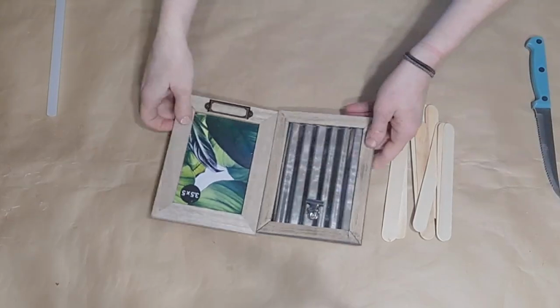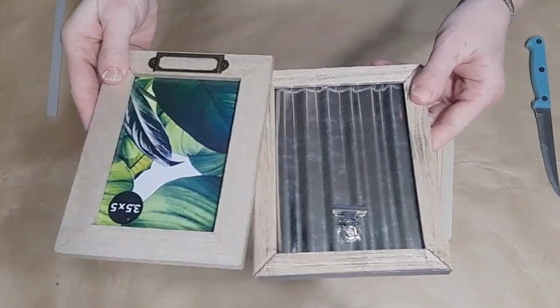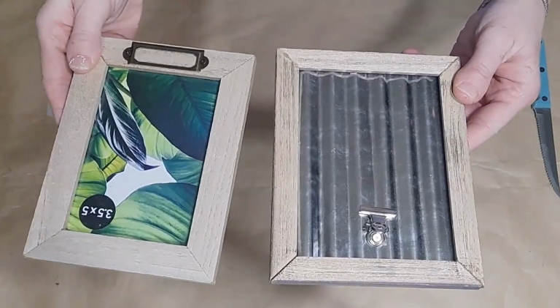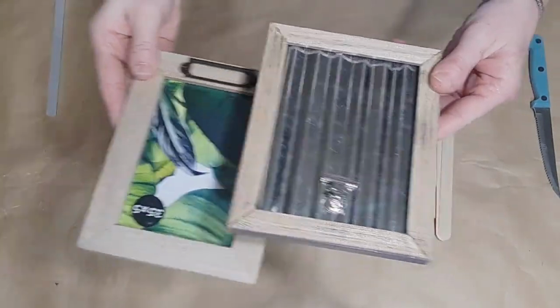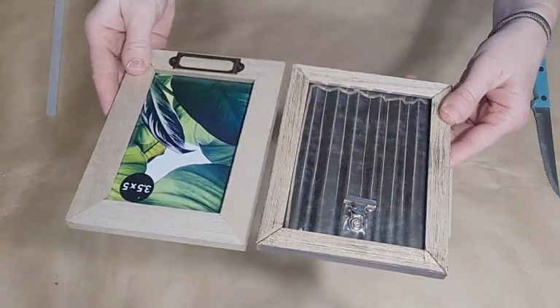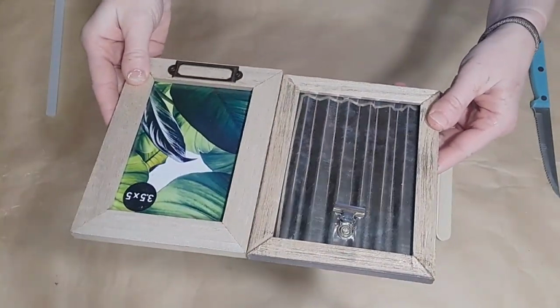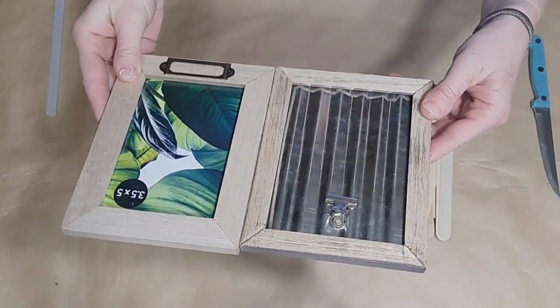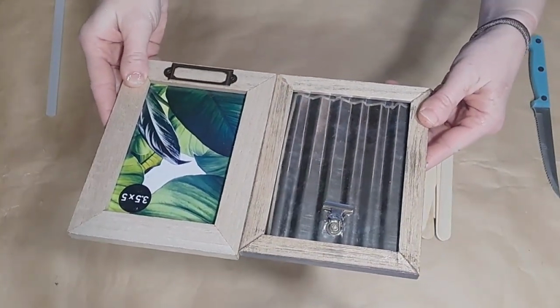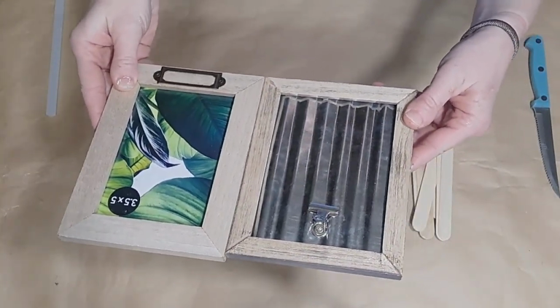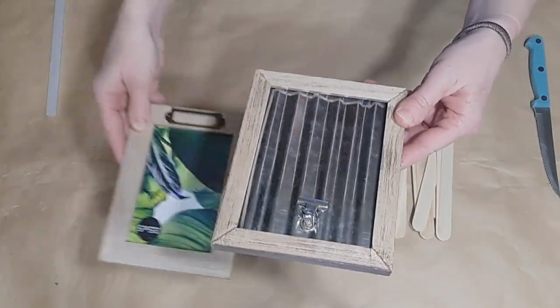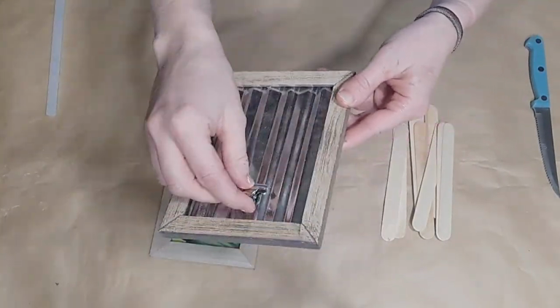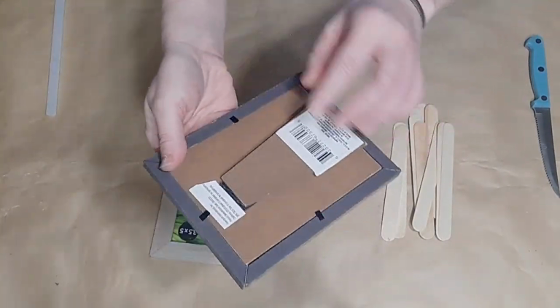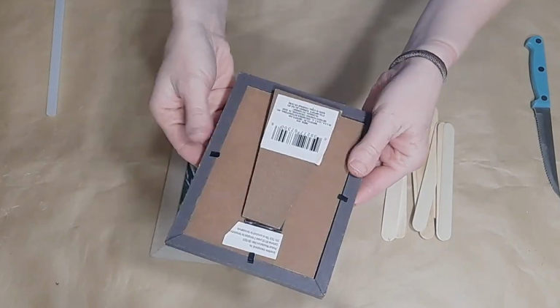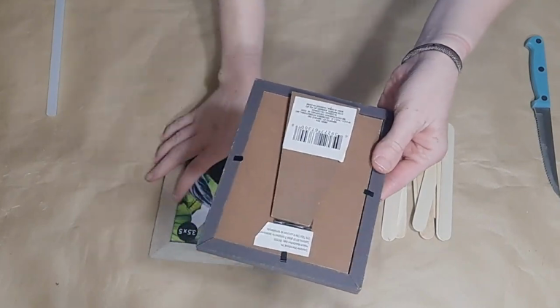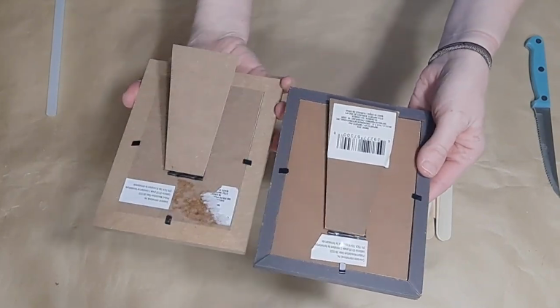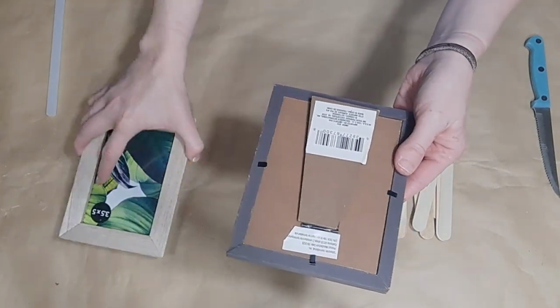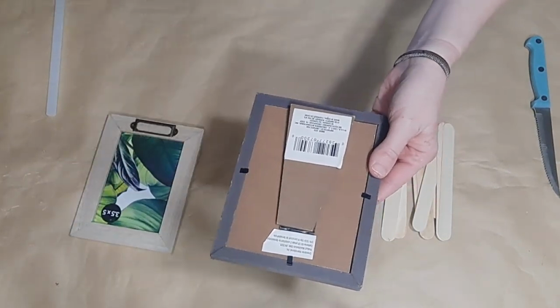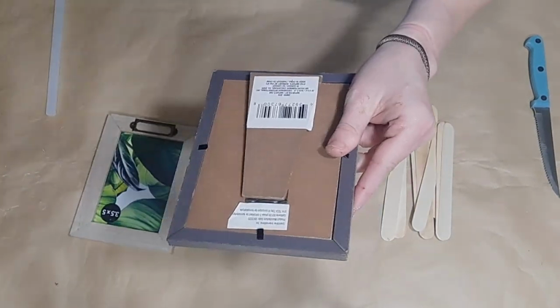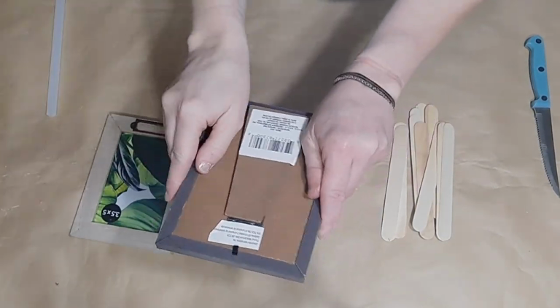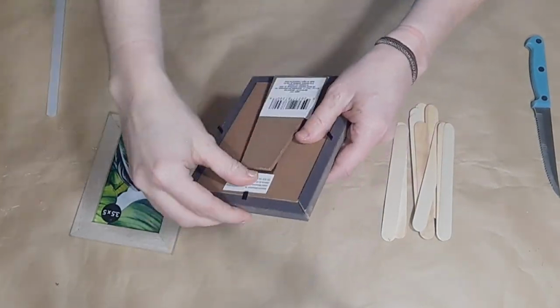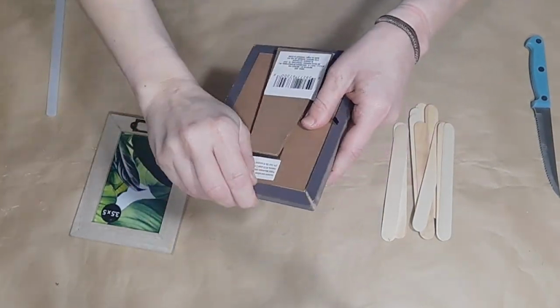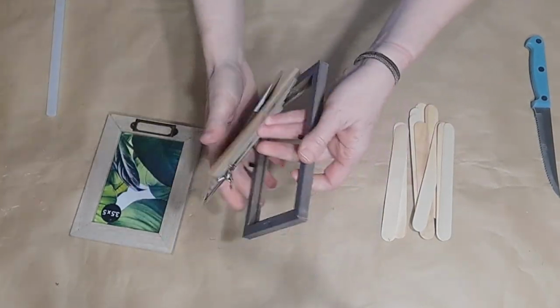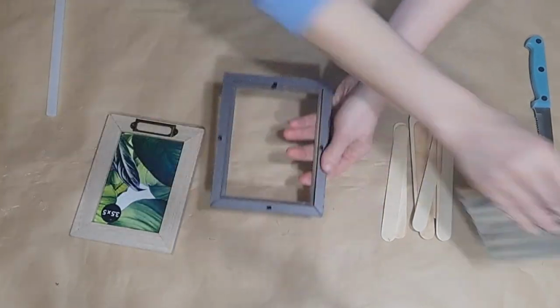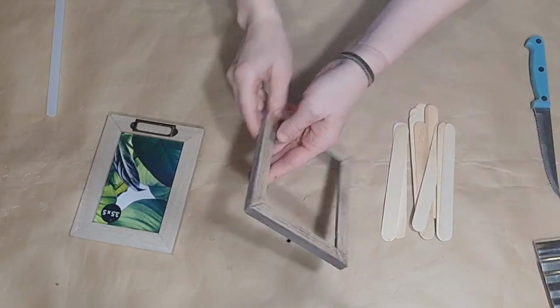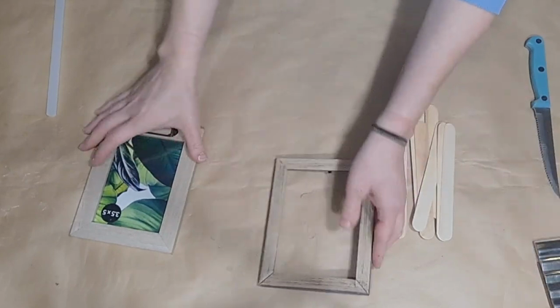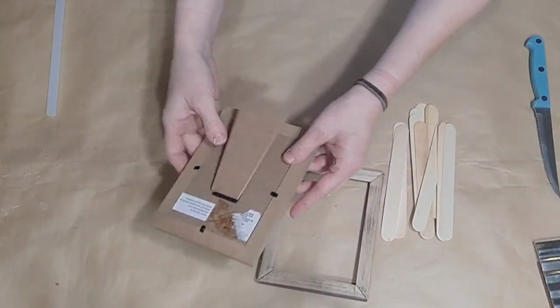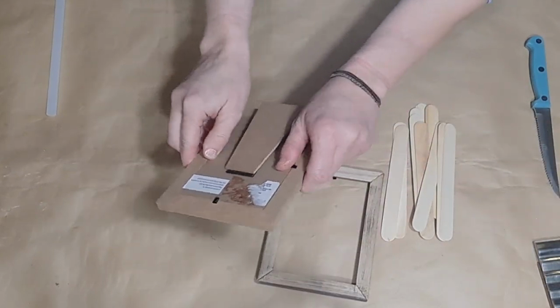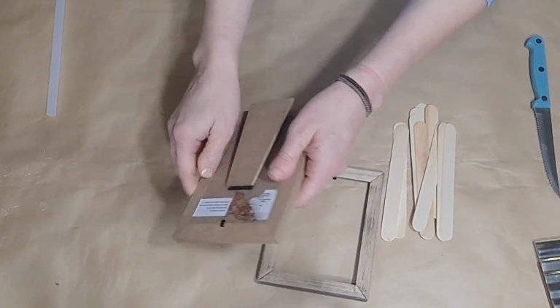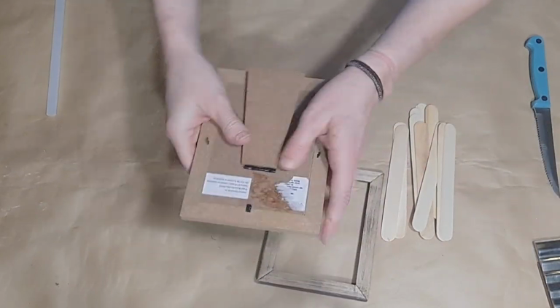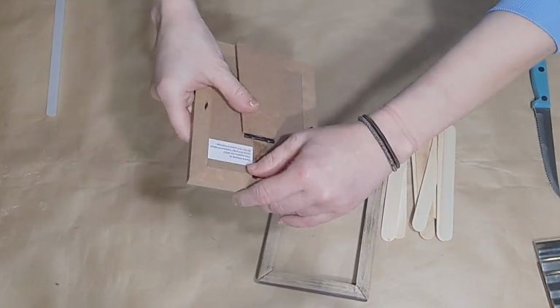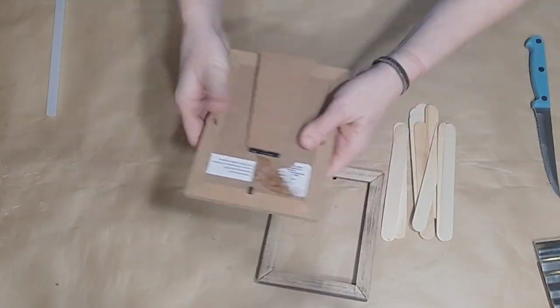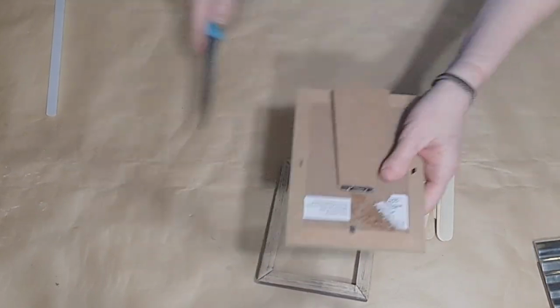I'm going to be using 15 Dollar Tree frames — you don't have to use that many — and some popsicle sticks. I didn't have just one type of frame, so I used these two different types that are about the same size, and I'm going to go ahead and remove the backs of them.